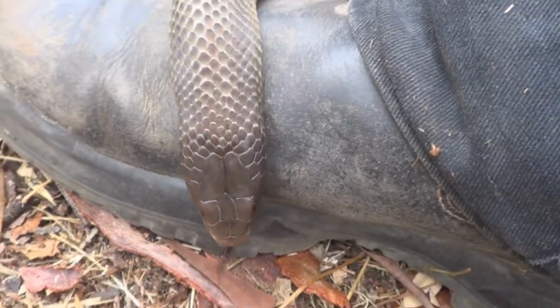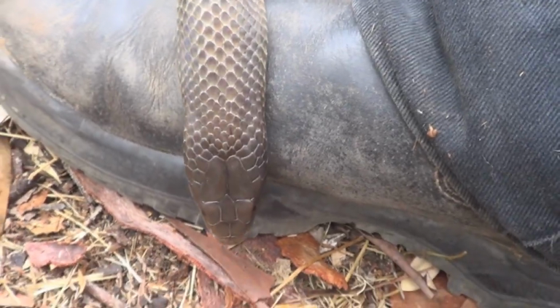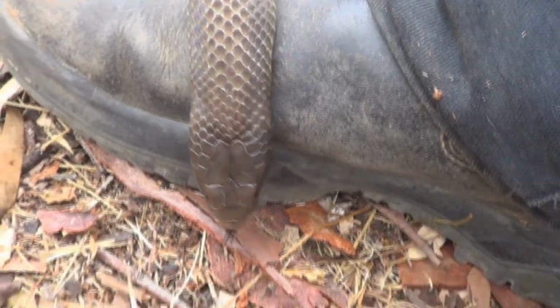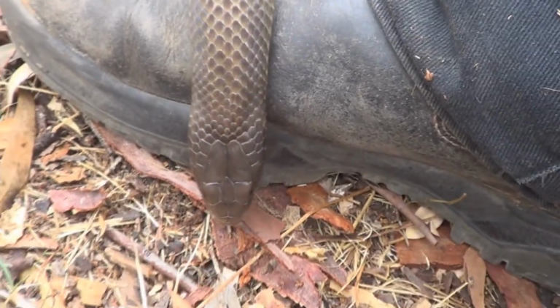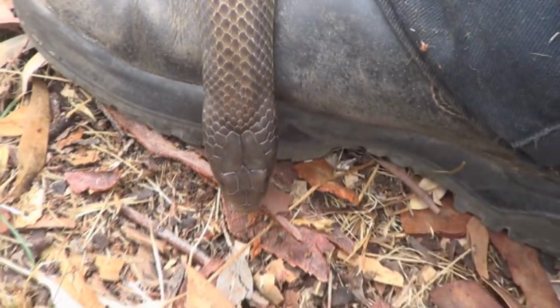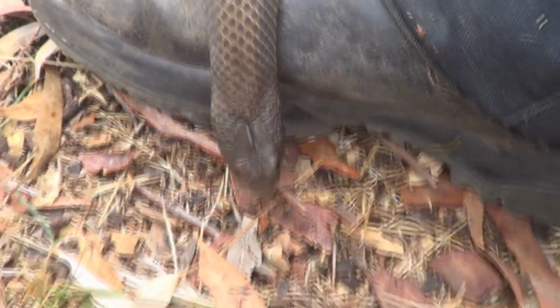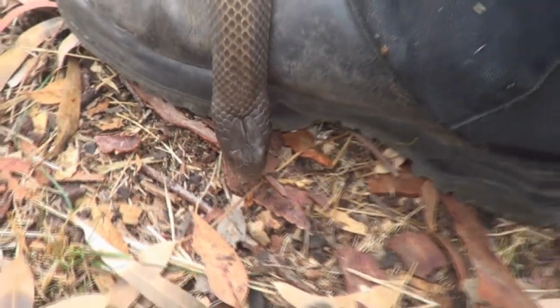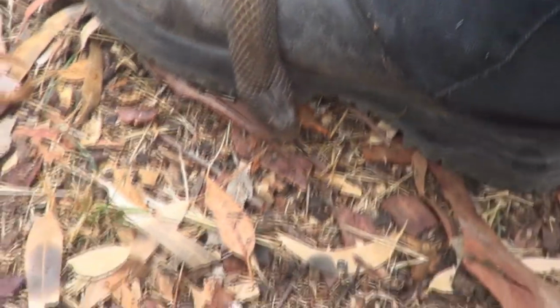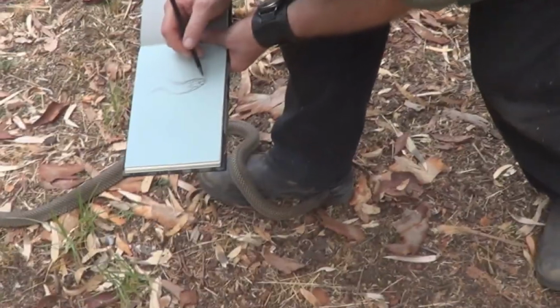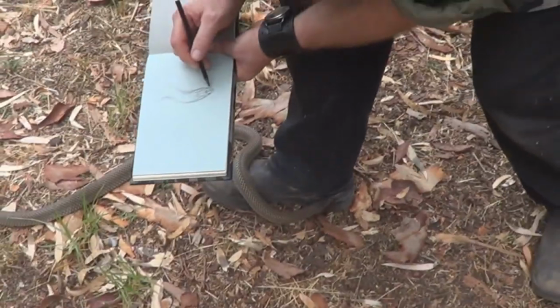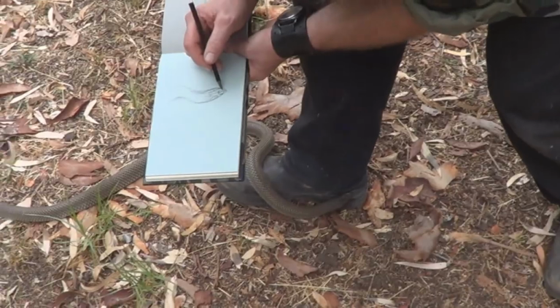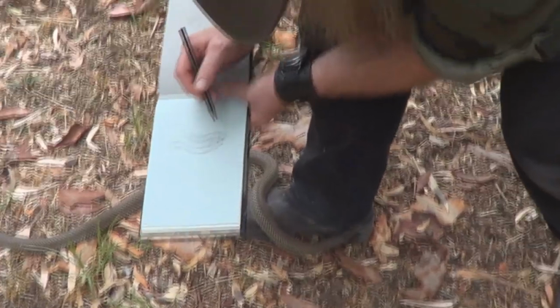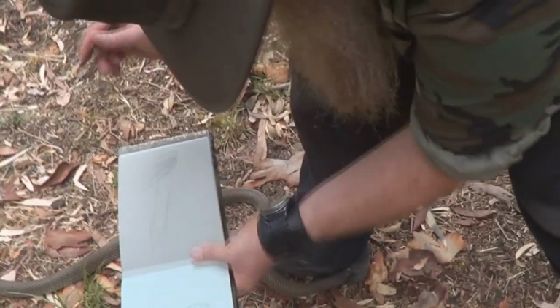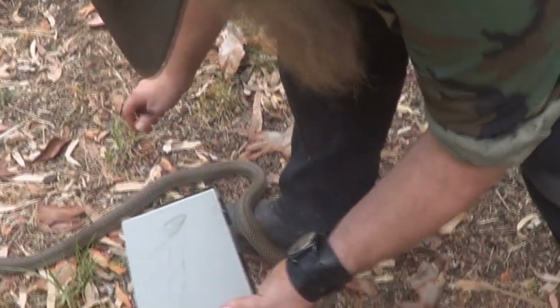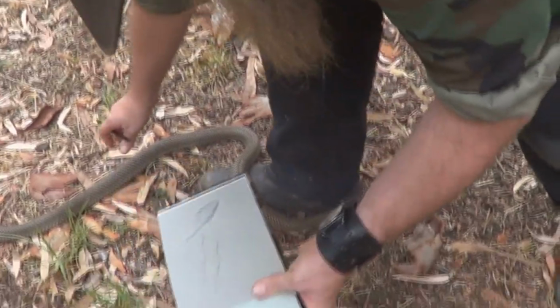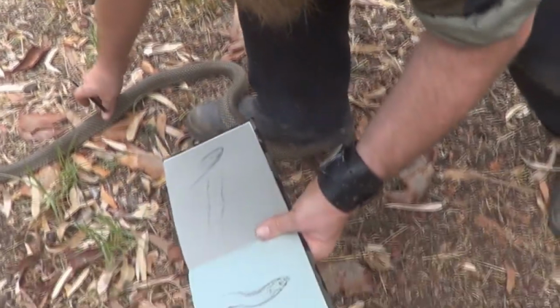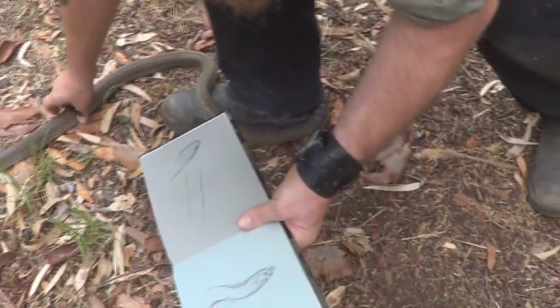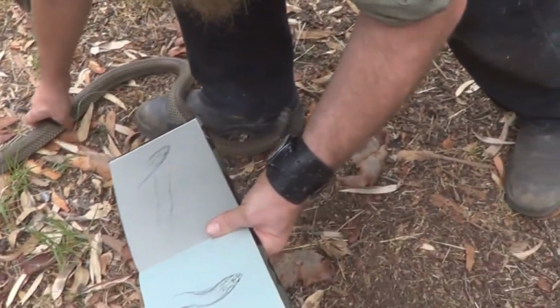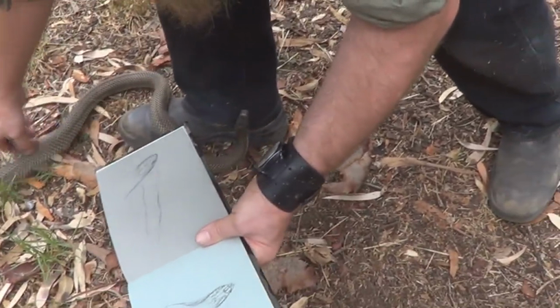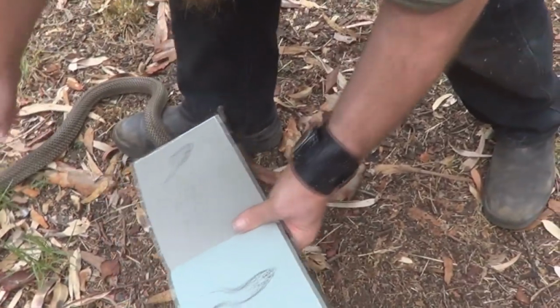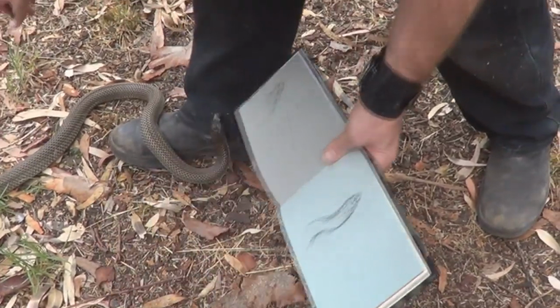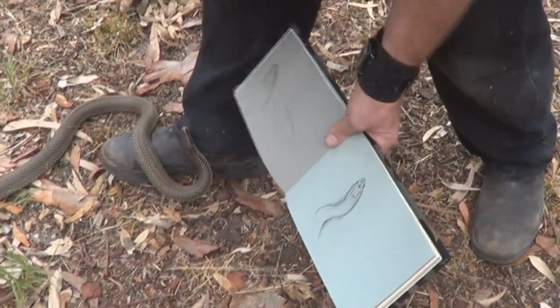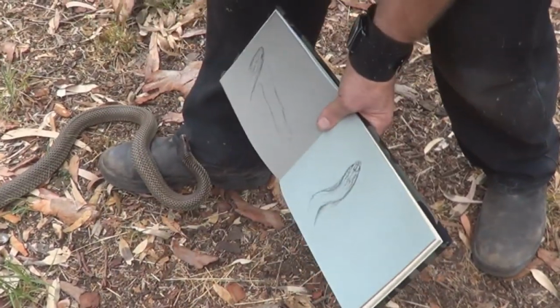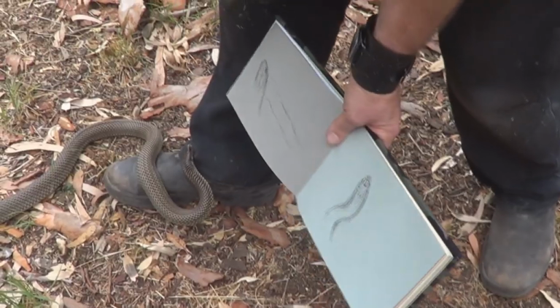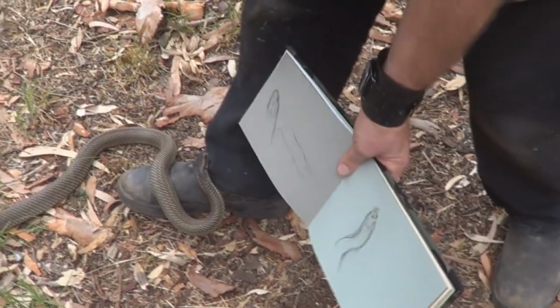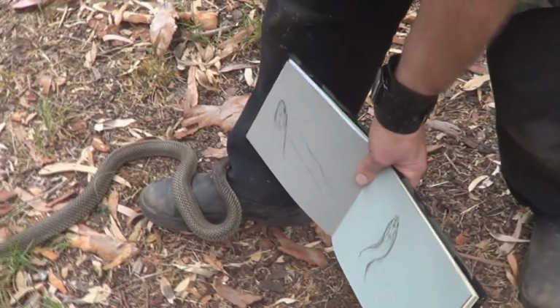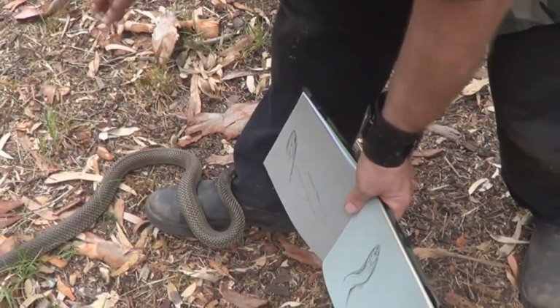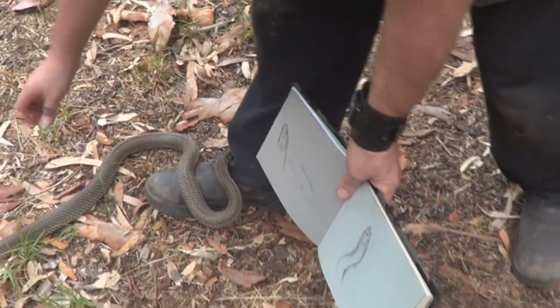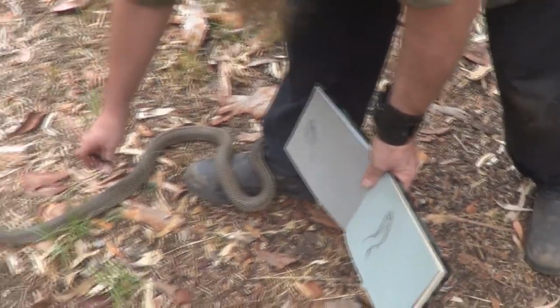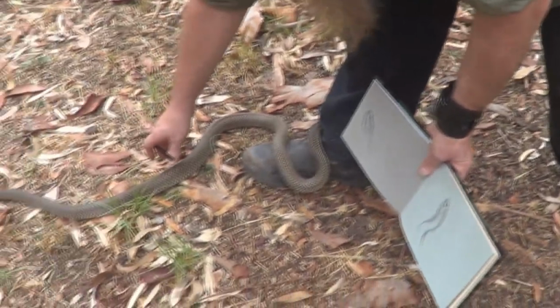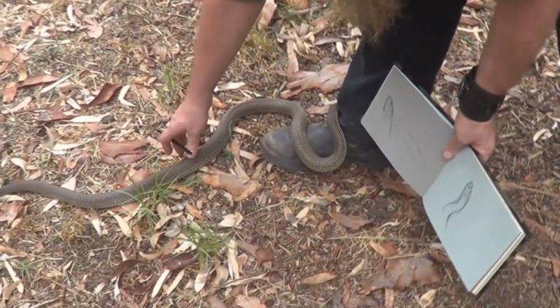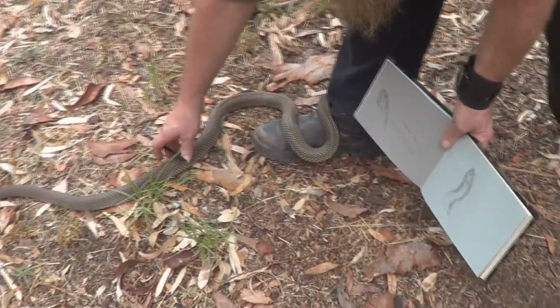It's on my boot. A bit of a worry here is it eats other snakes, and my boot probably smells a bit like a snake. It's checking out something. I hope it doesn't see me as food.